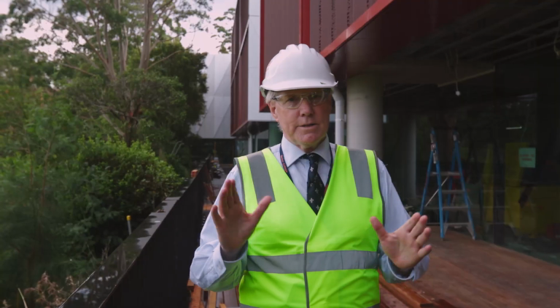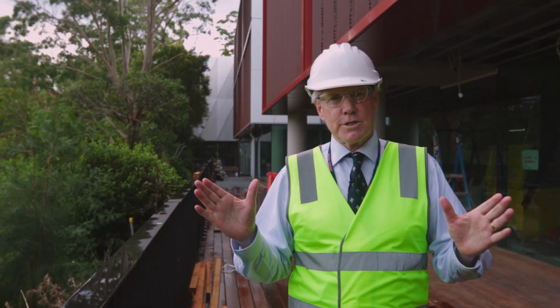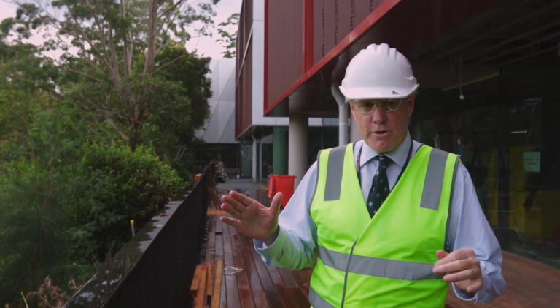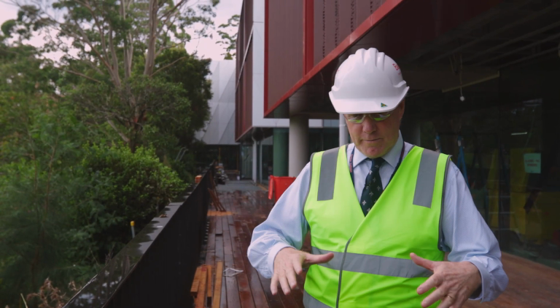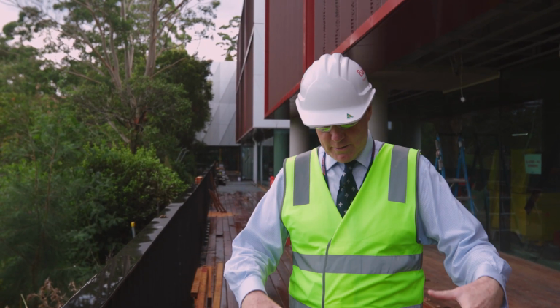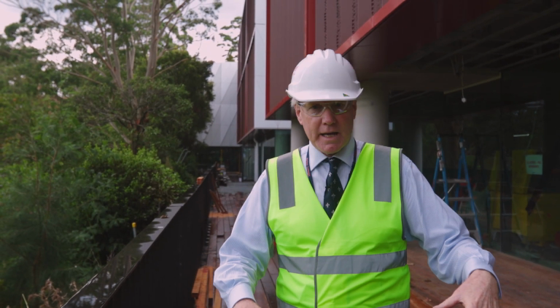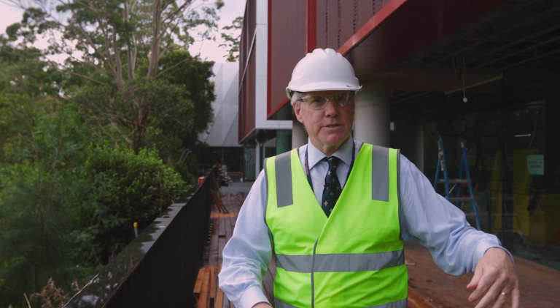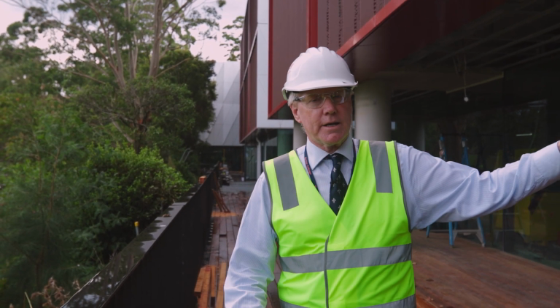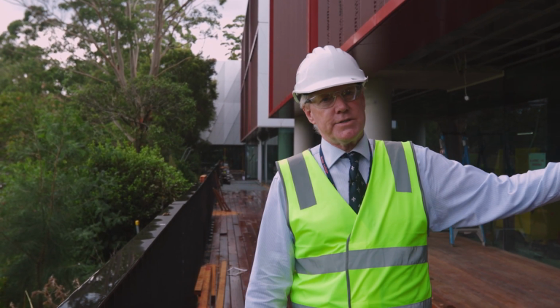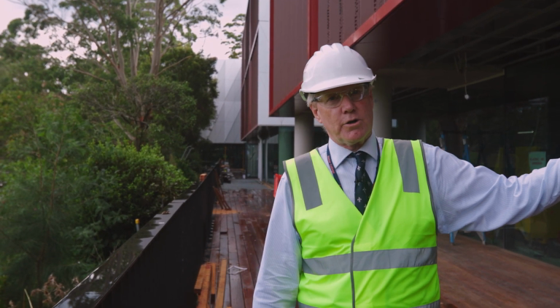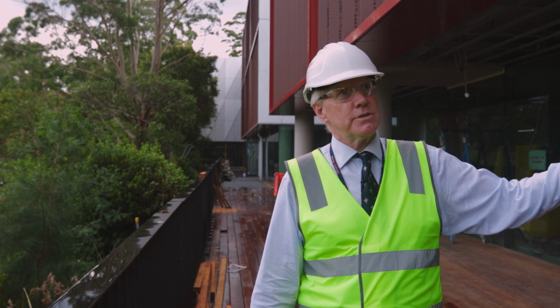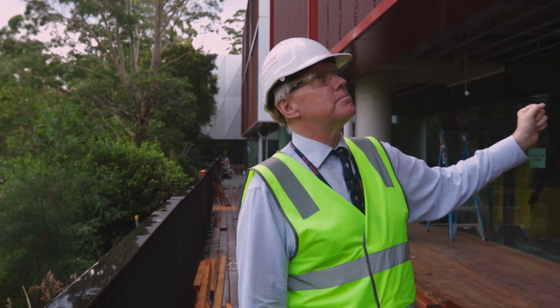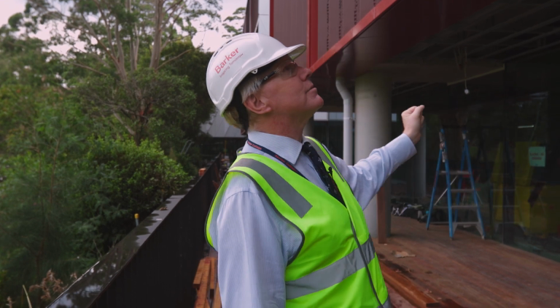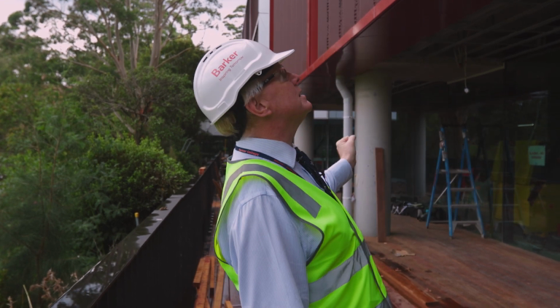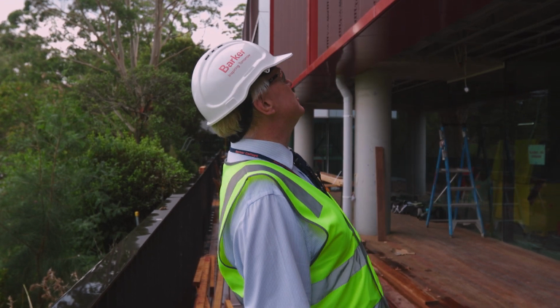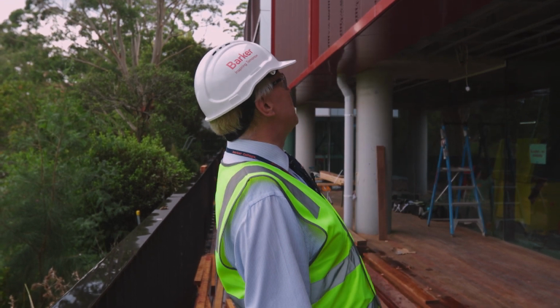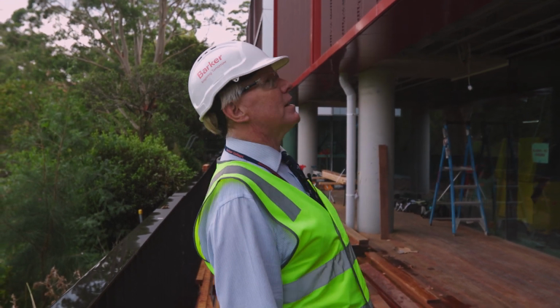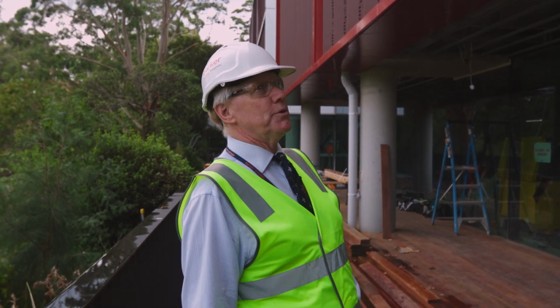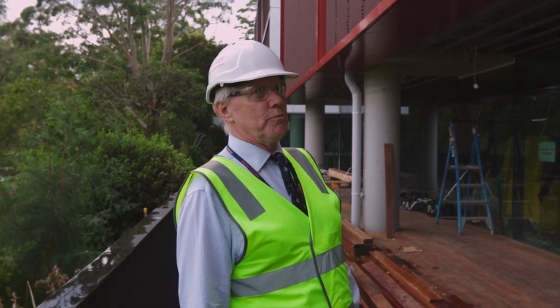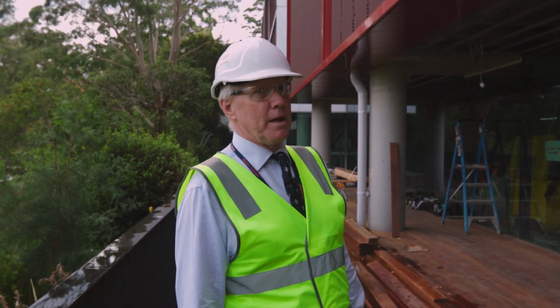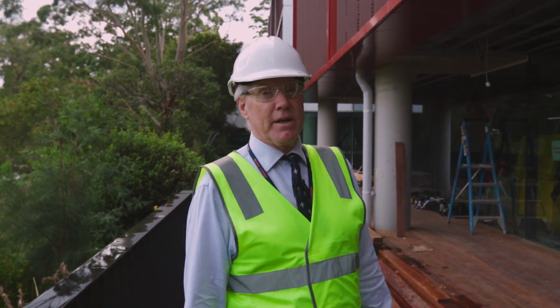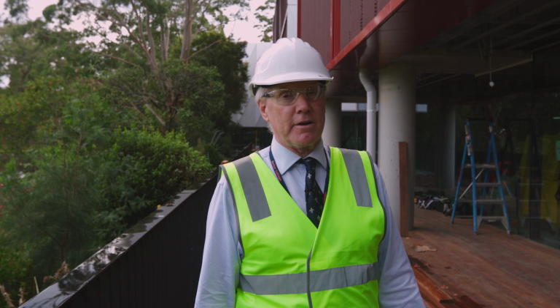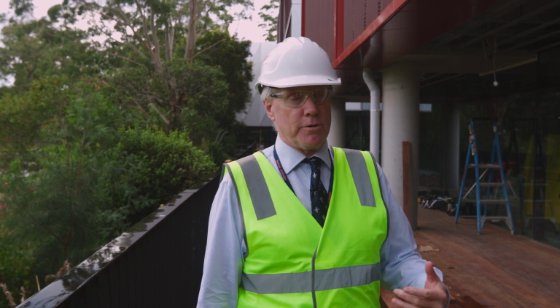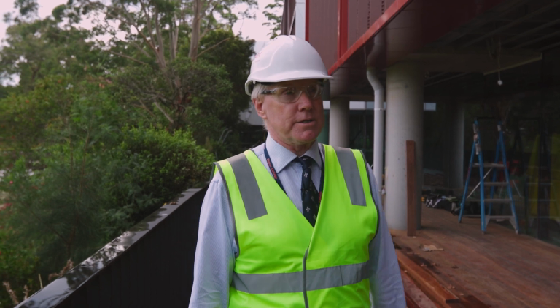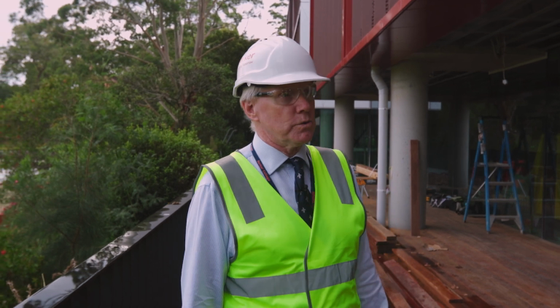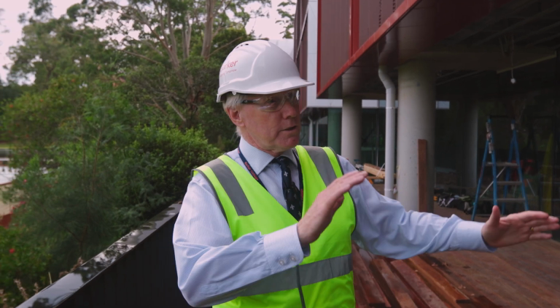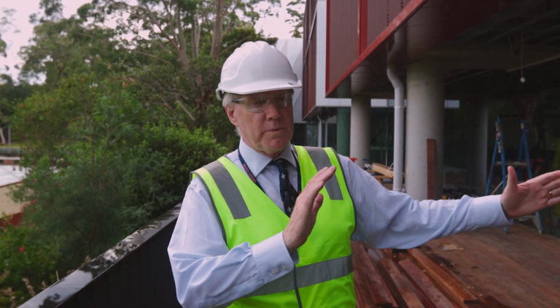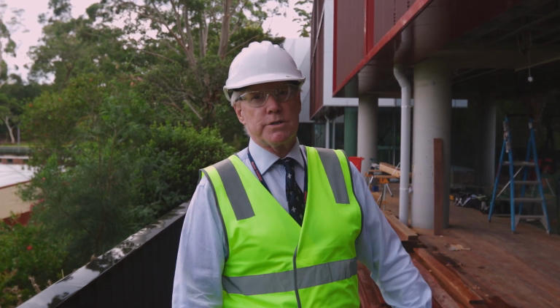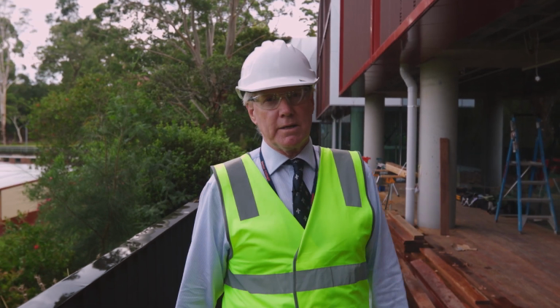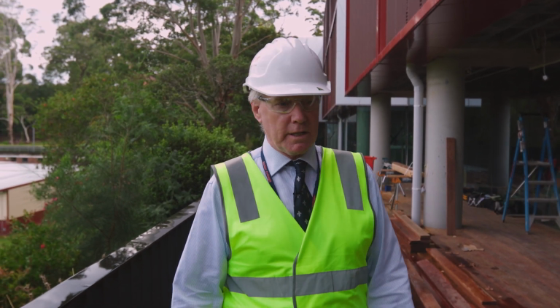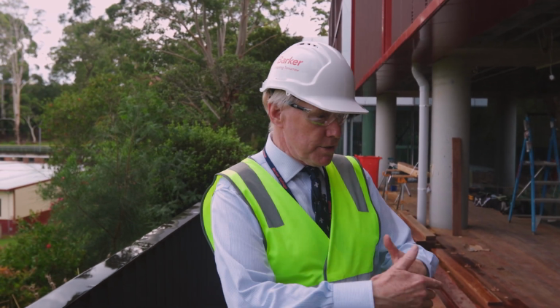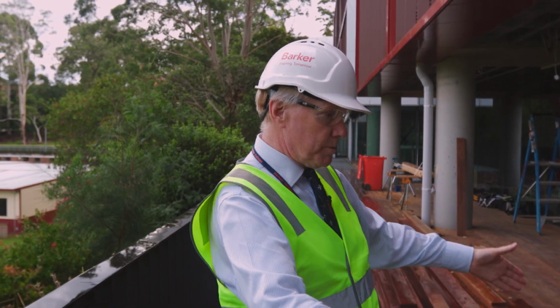Just closing off now — we're here on the deck straight outside the Dining Commons. This marvellous shape of the building will become a bit of a landmark feature around our school and complements Rosewood magnificently.